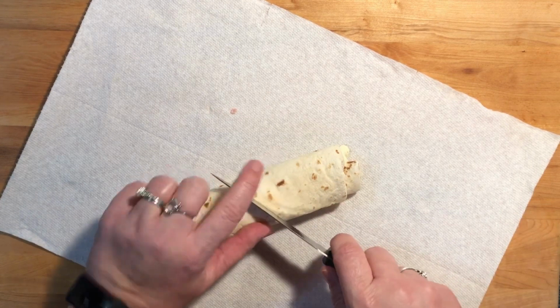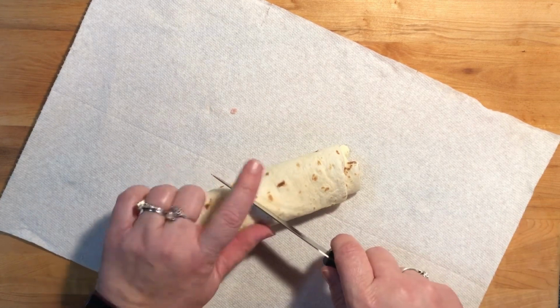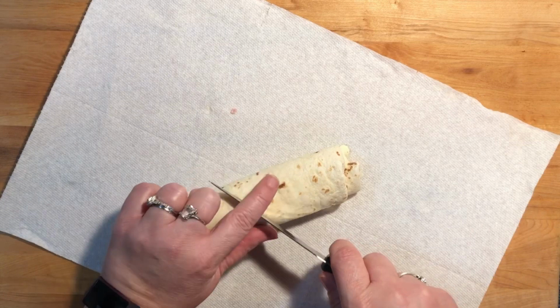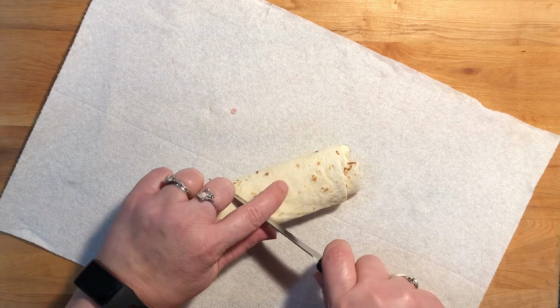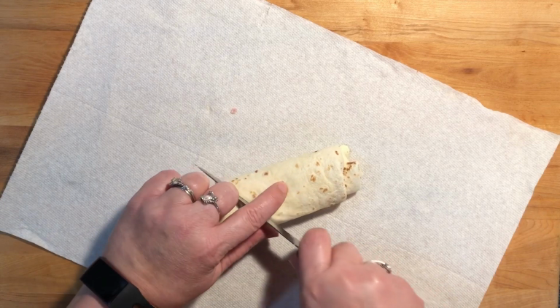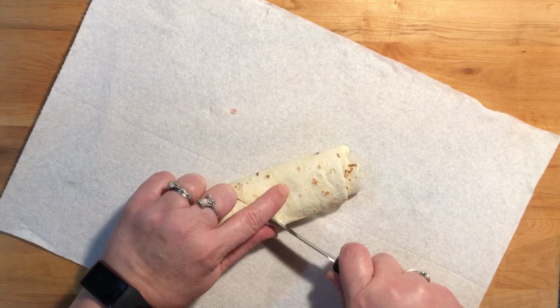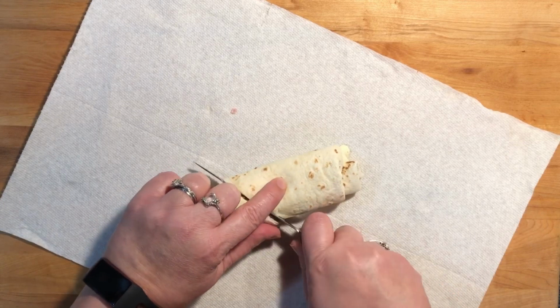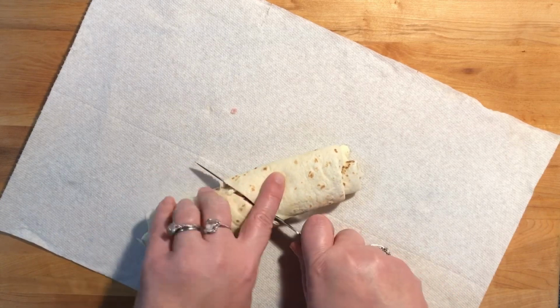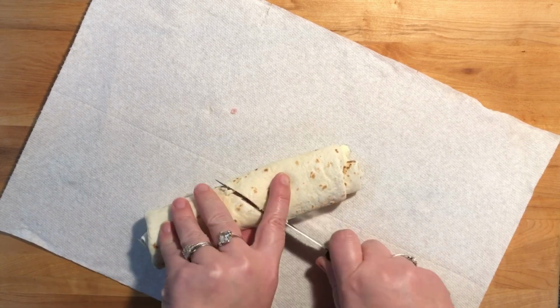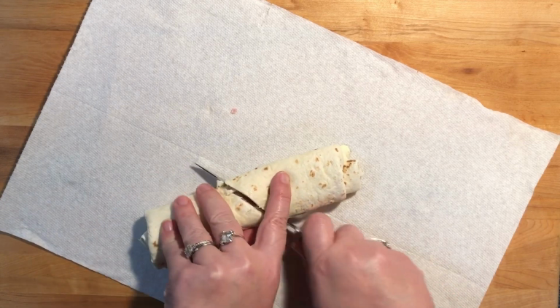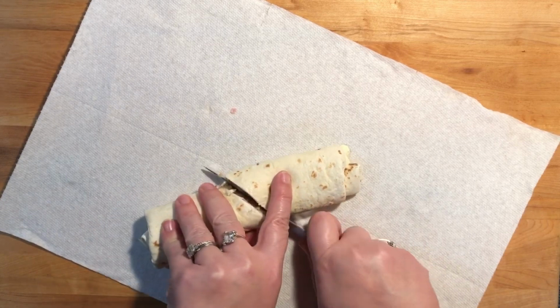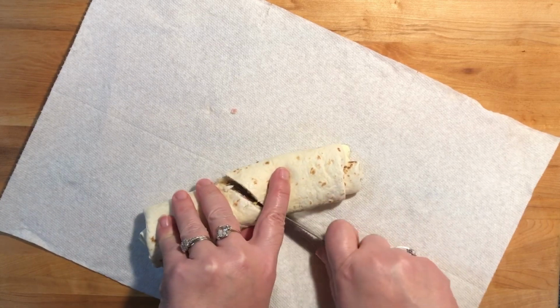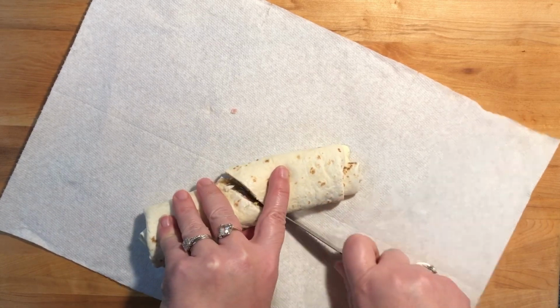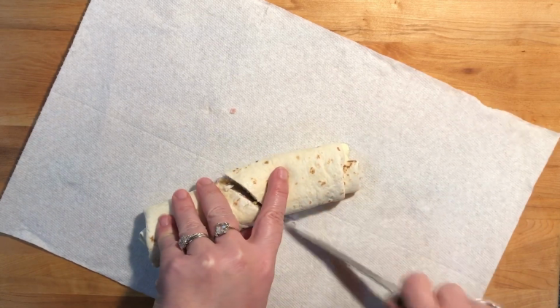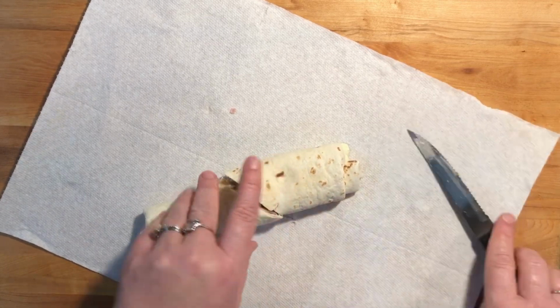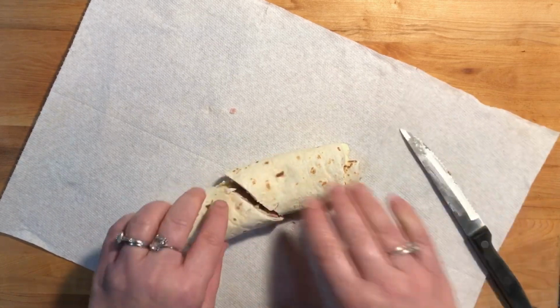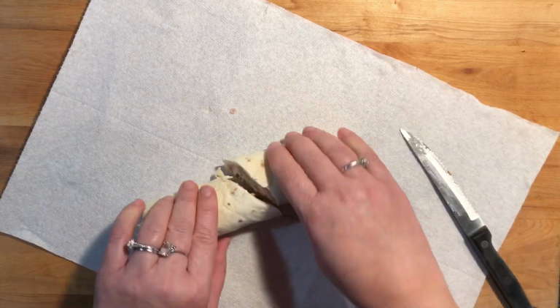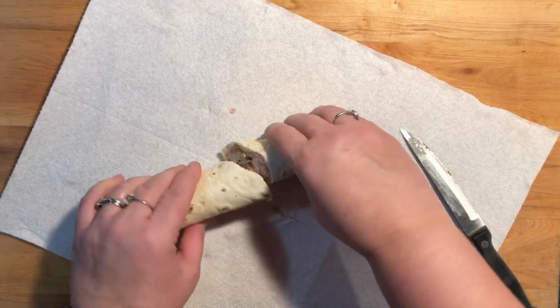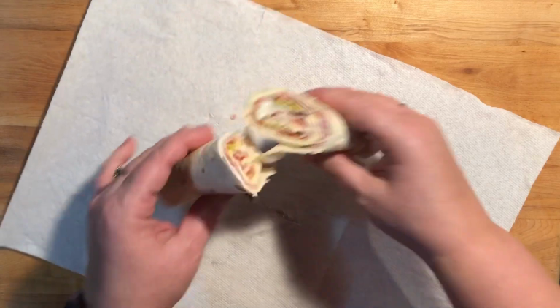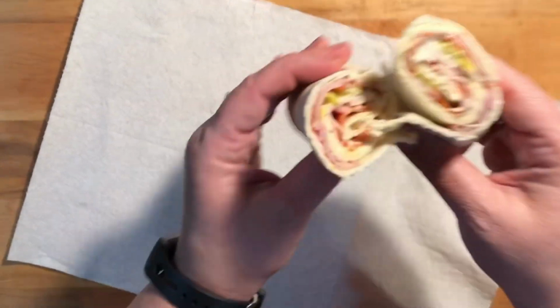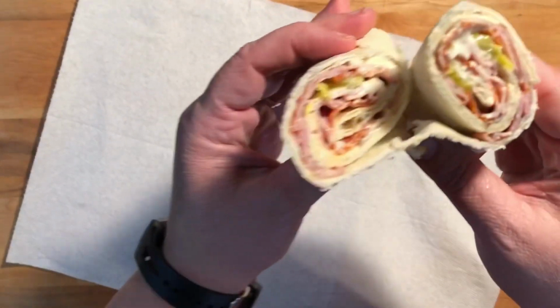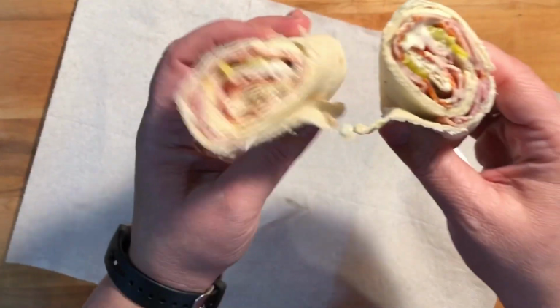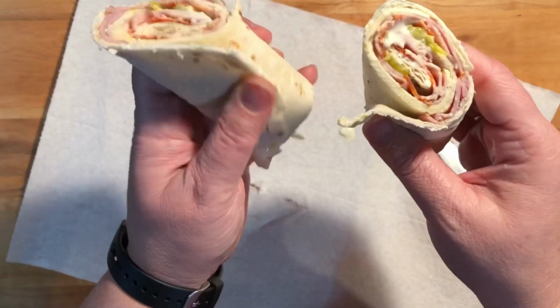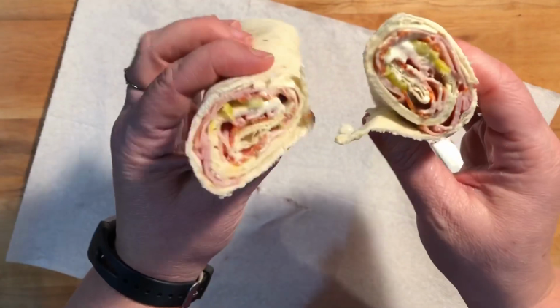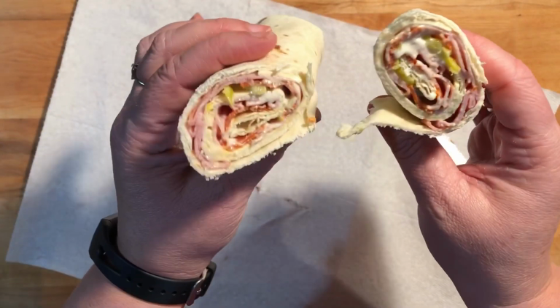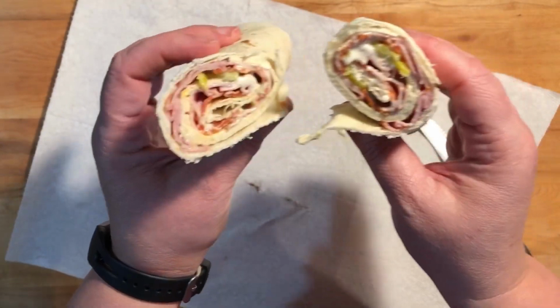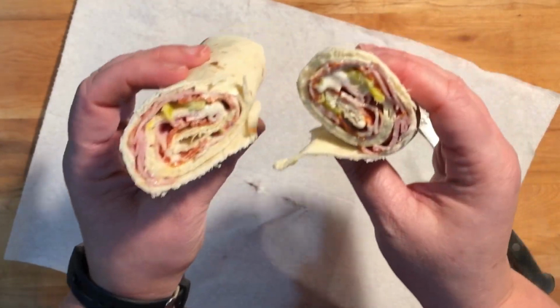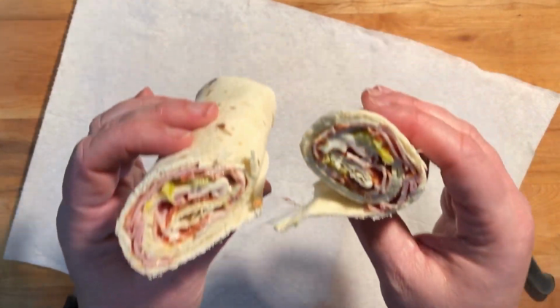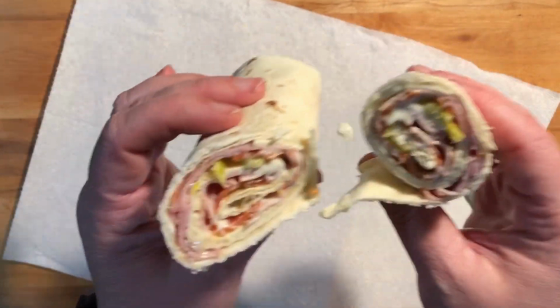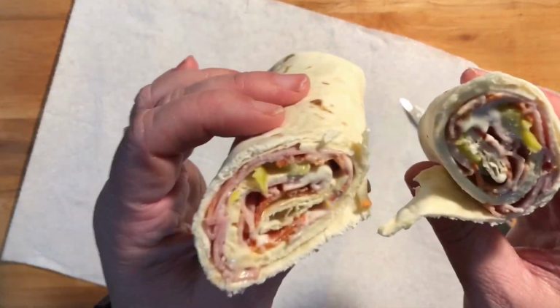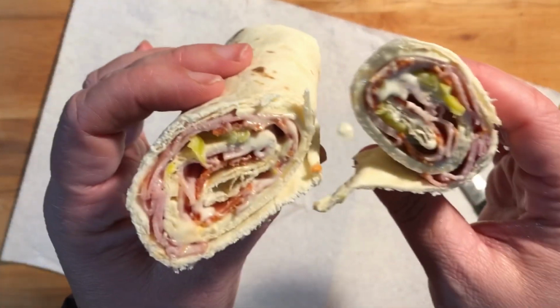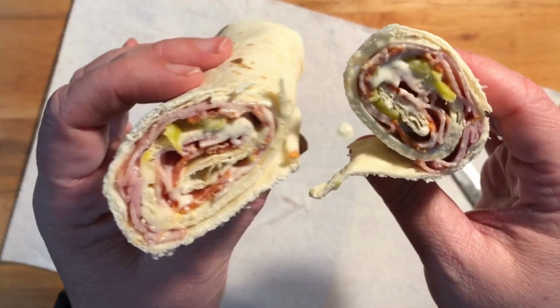Then I just cut it in half and wrap it up and put it in the refrigerator. Whenever he gets up in the morning, I put it in his lunchbox.